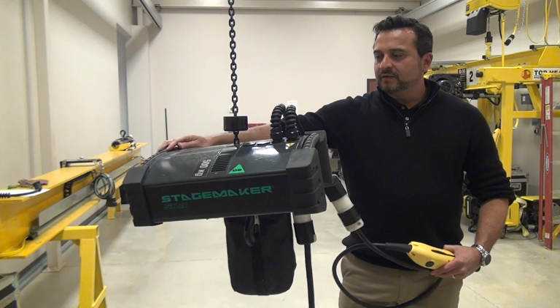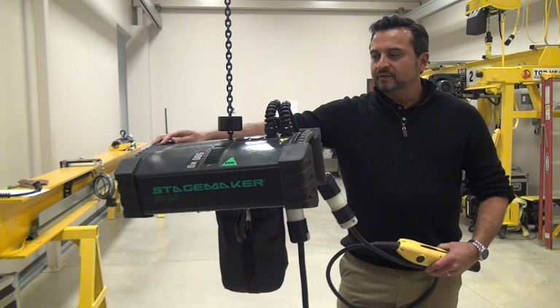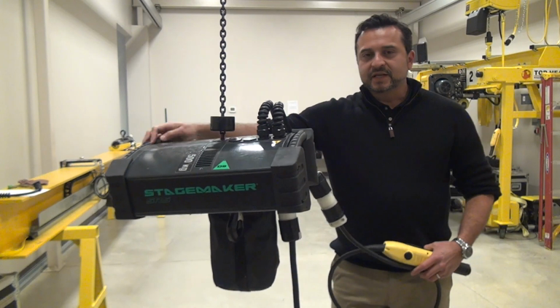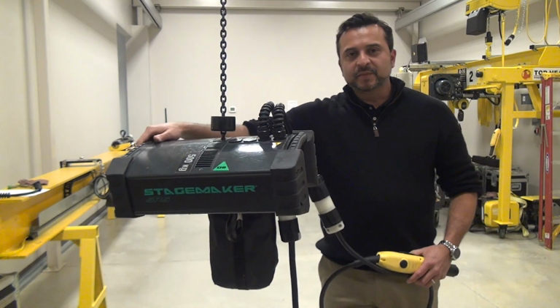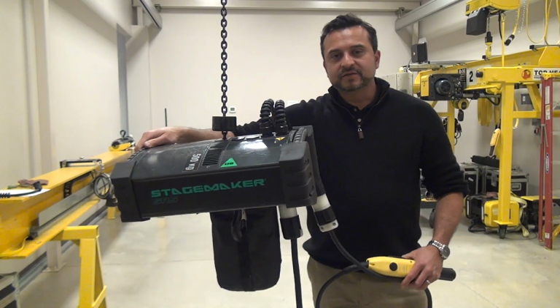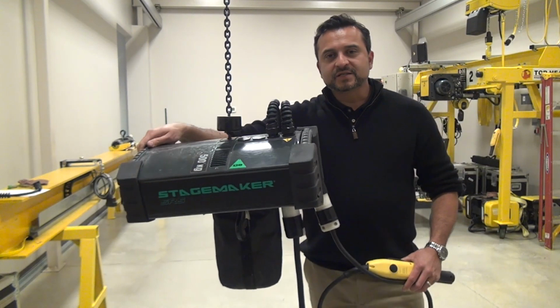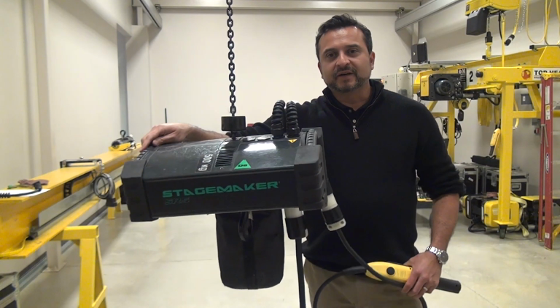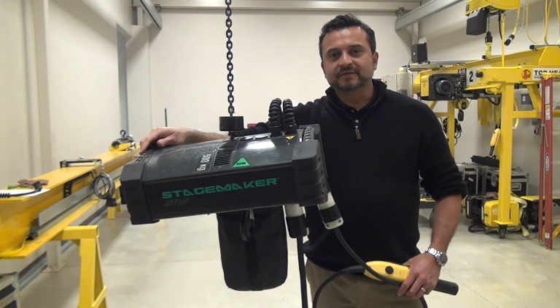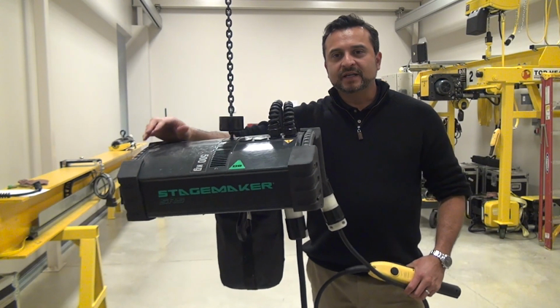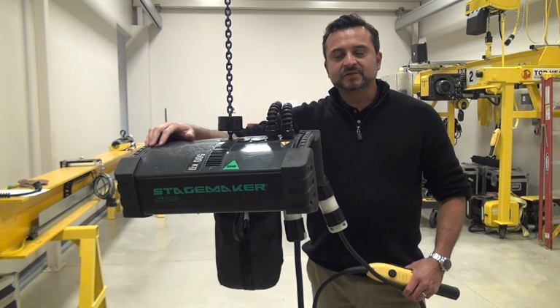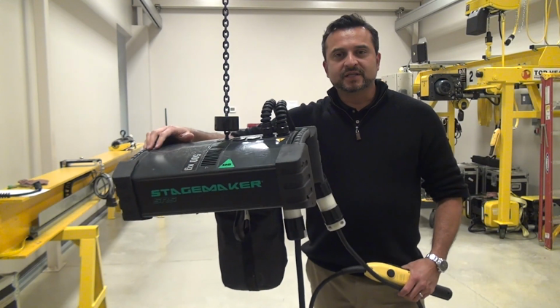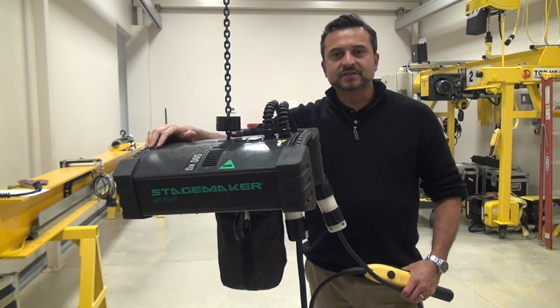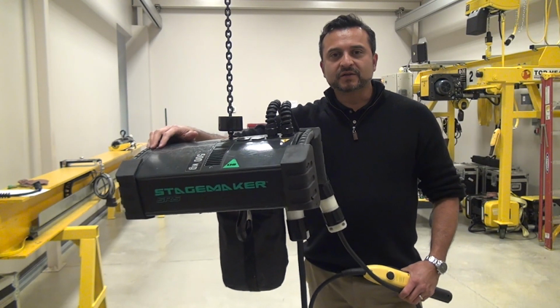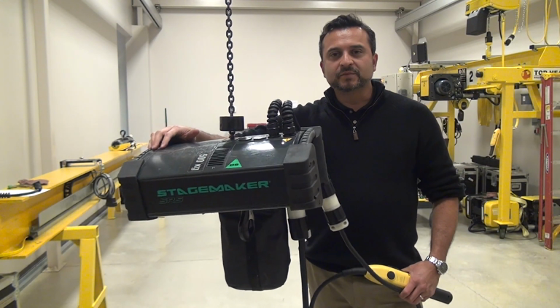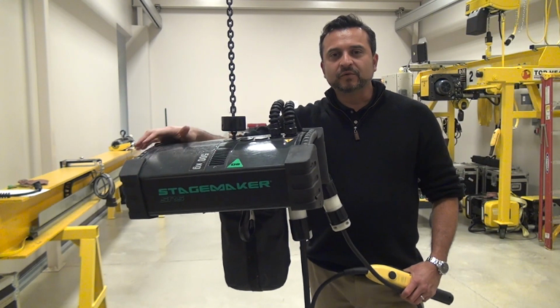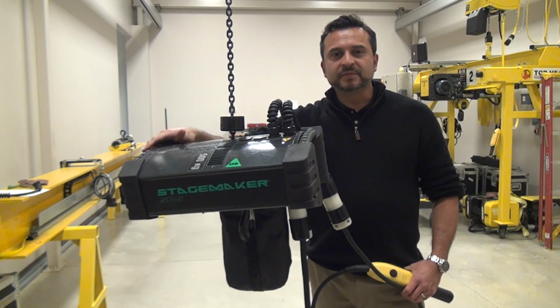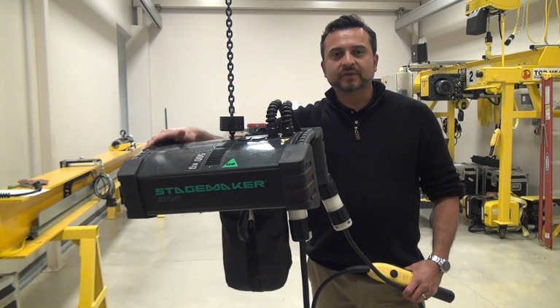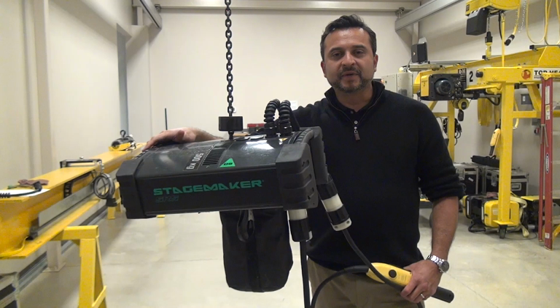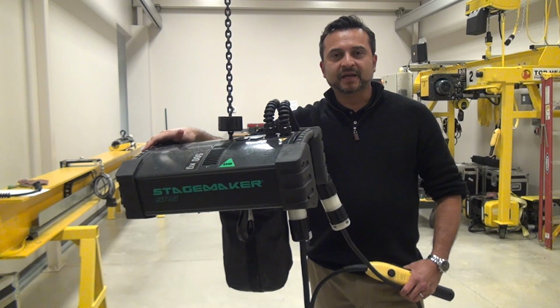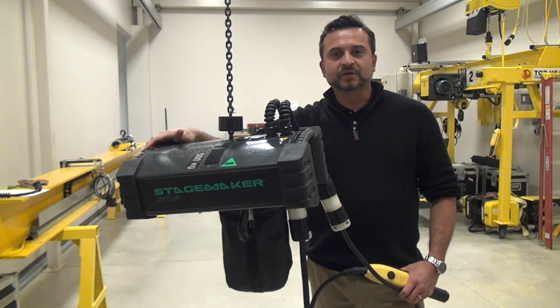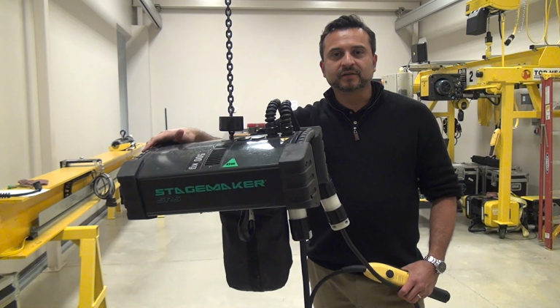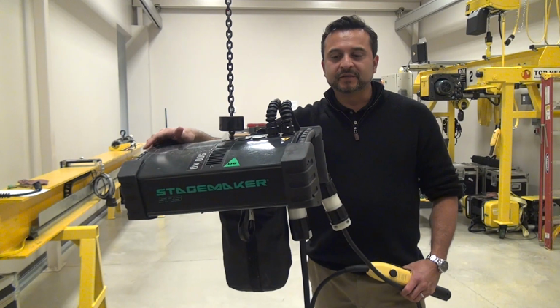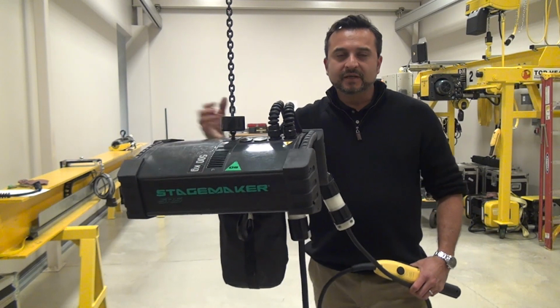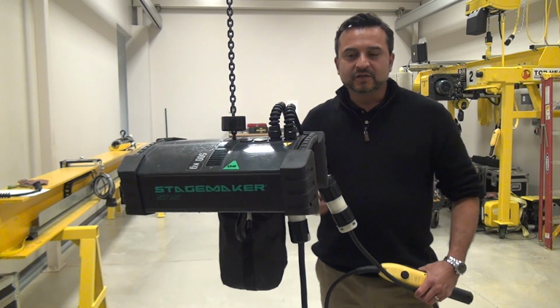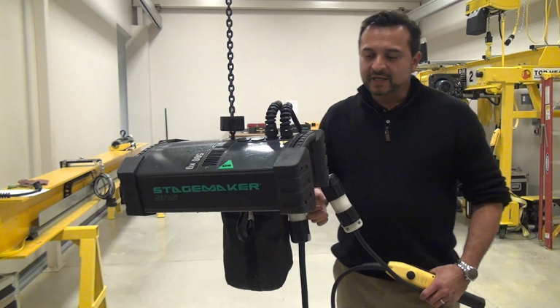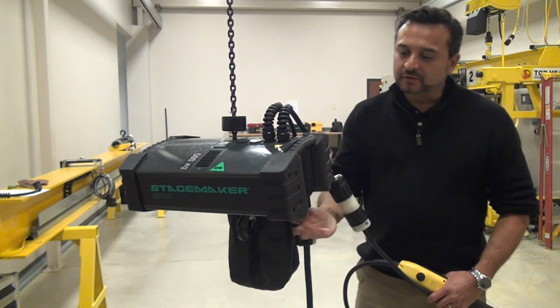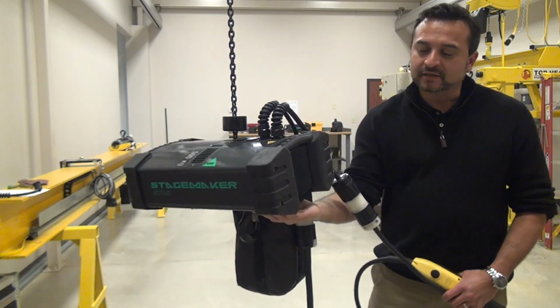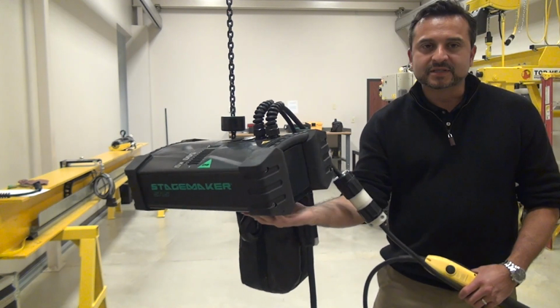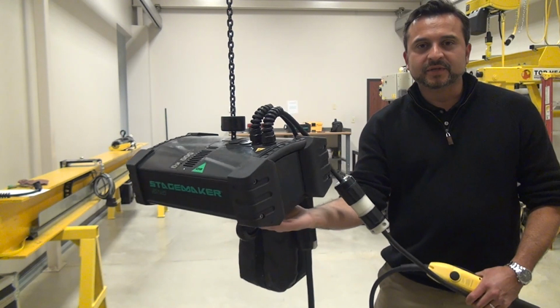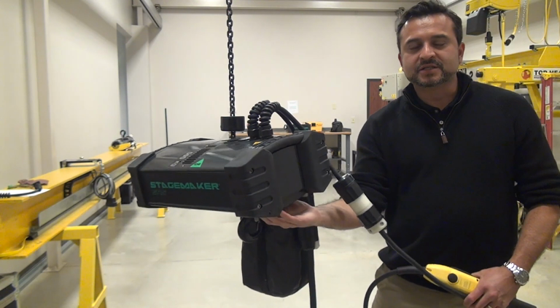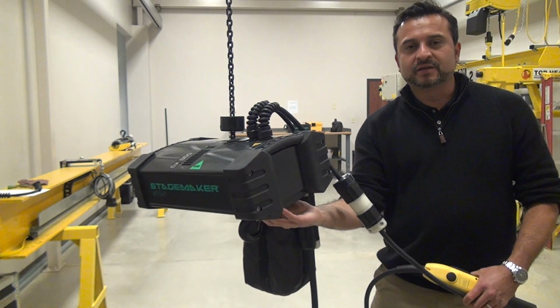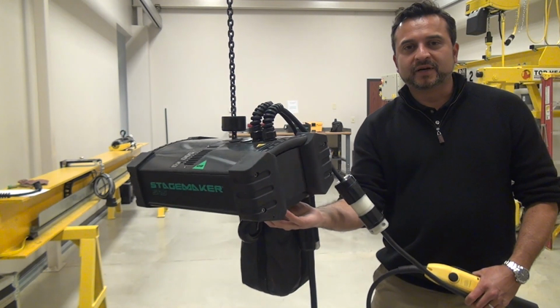The StageMaker SR5s and SR10s can also be equipped with a mechanical gear limit. Those mechanical gear limits can be adjusted on the bottom.